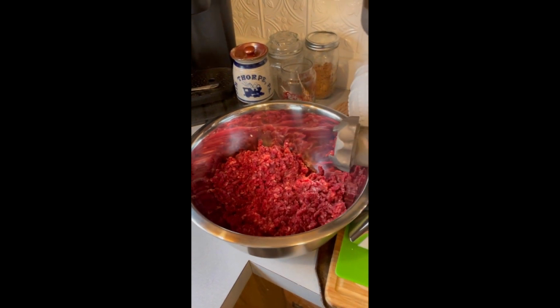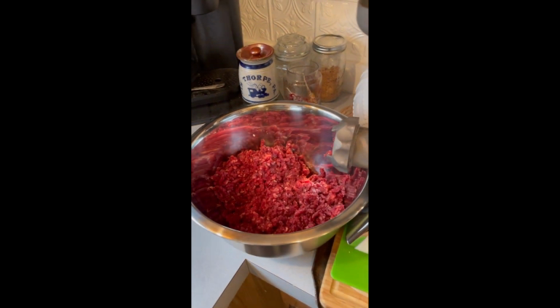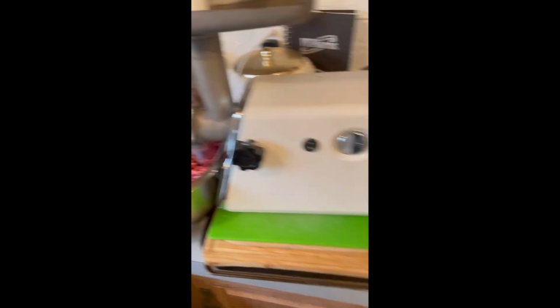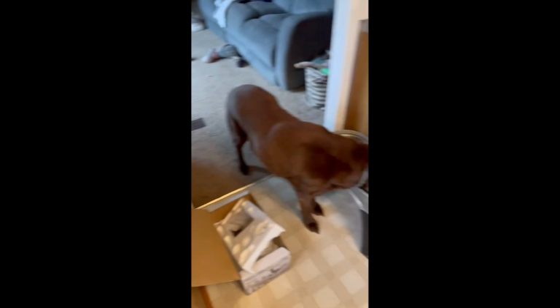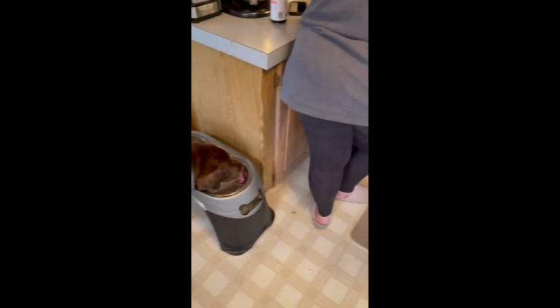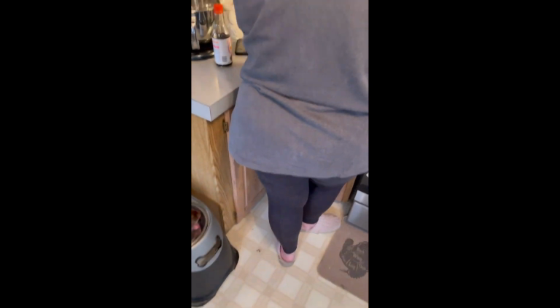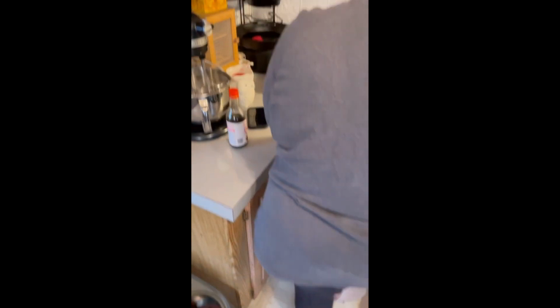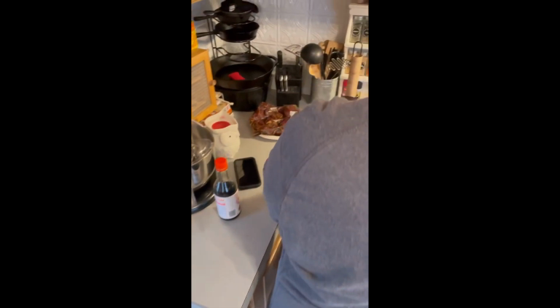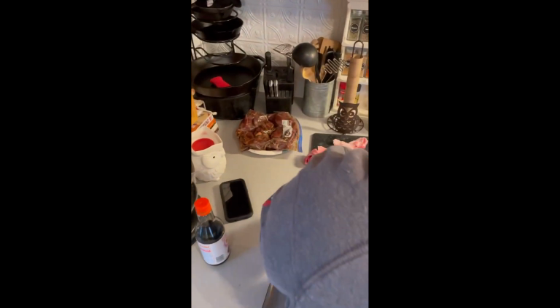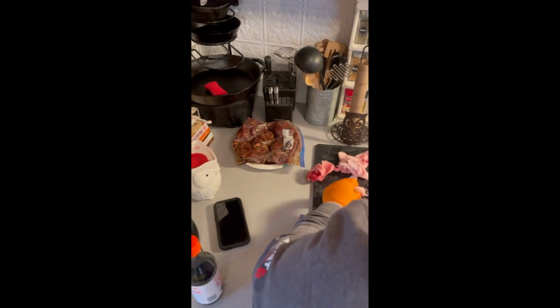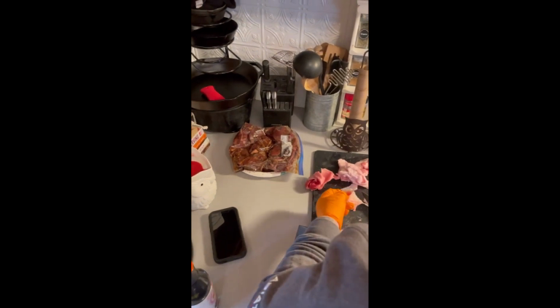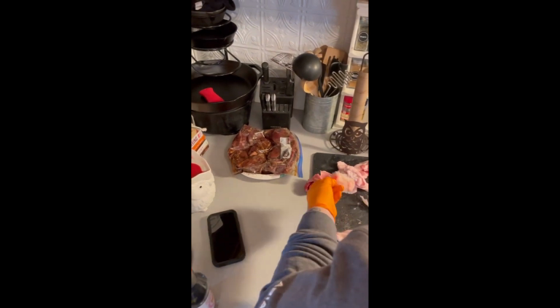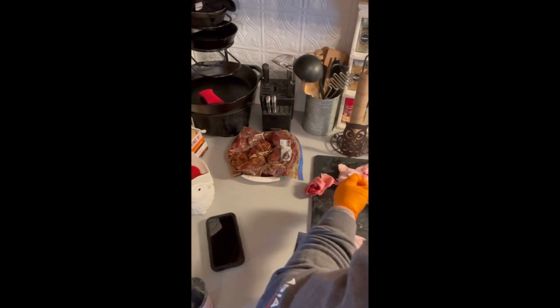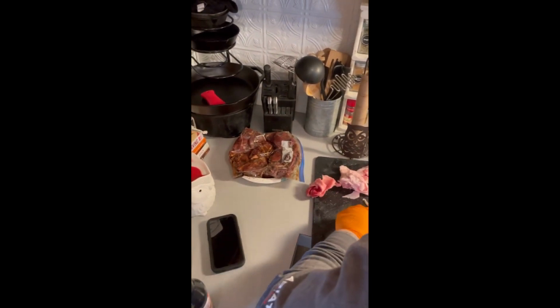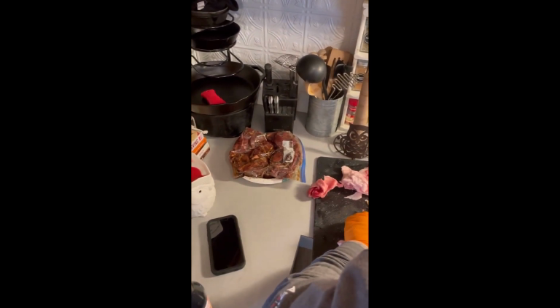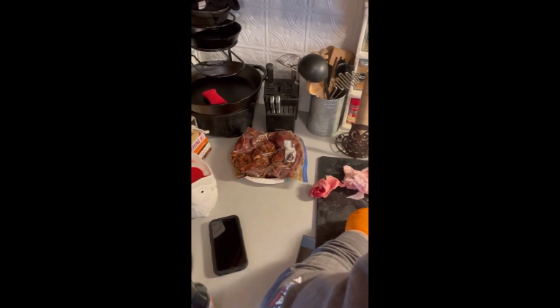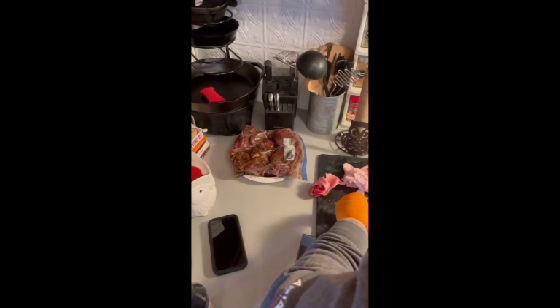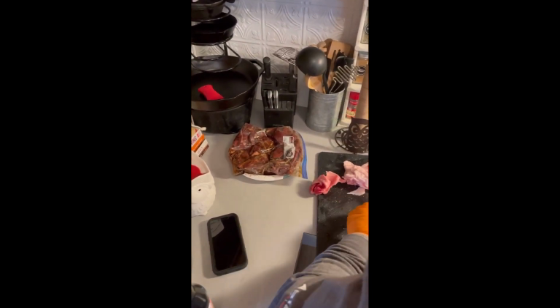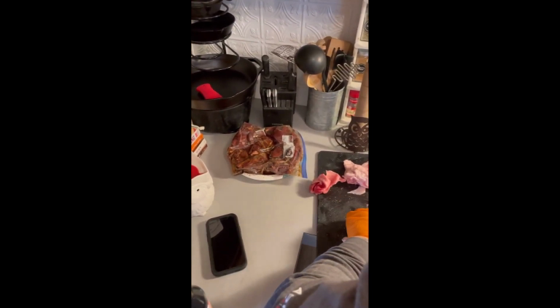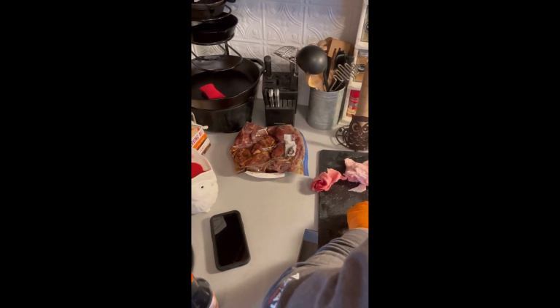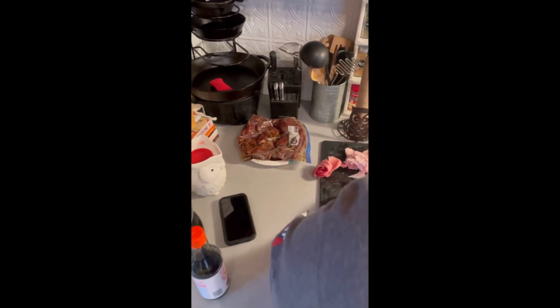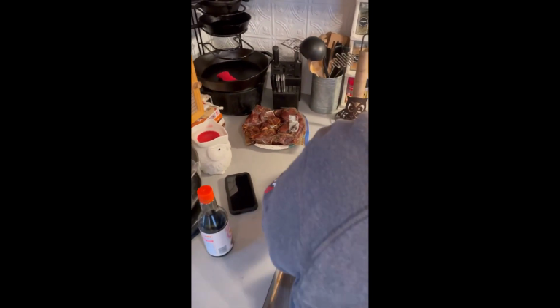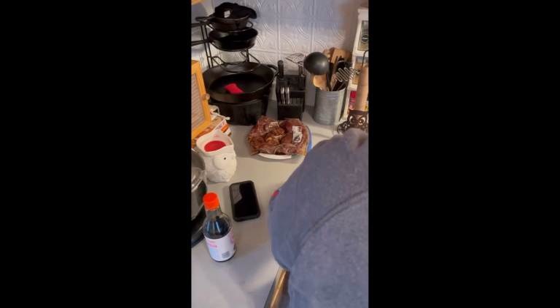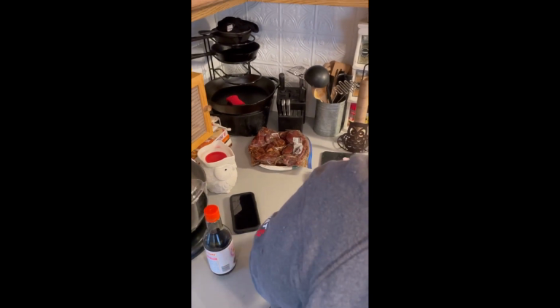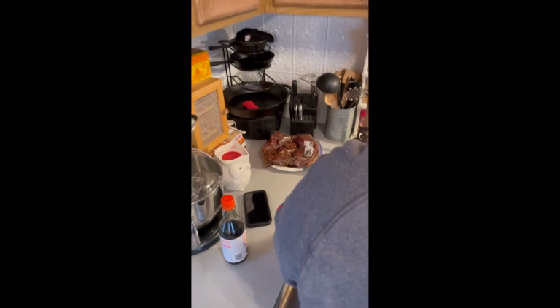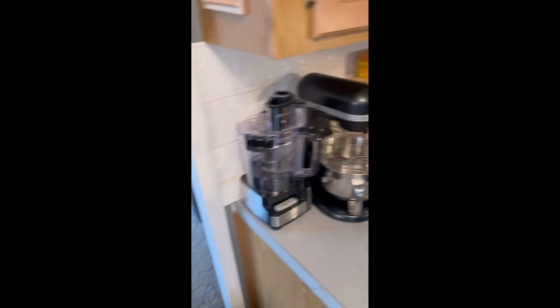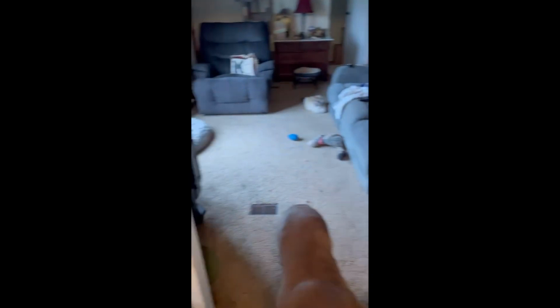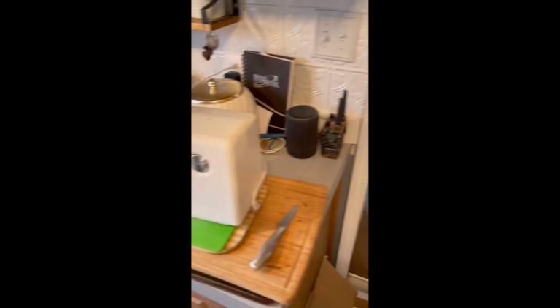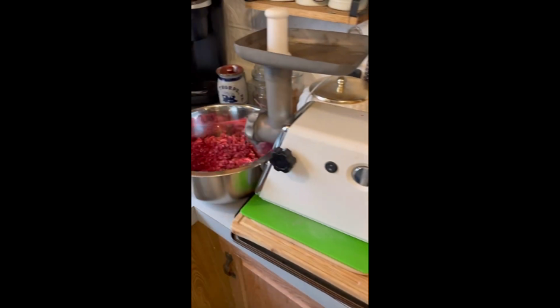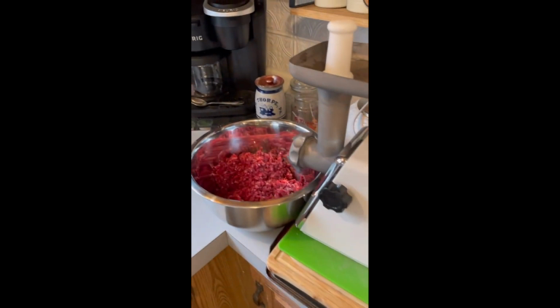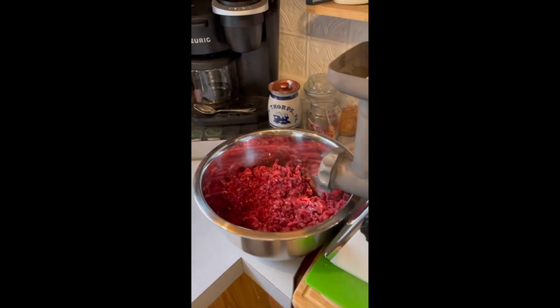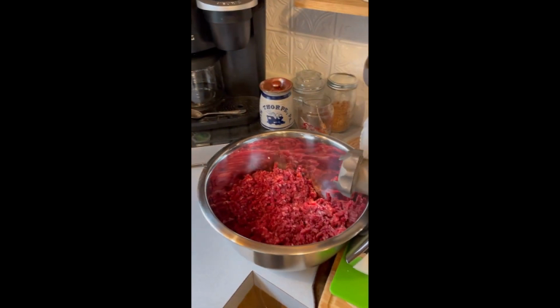The beef jerky I believe is from my deer. Nope, that's mine too — hers too. So that's marinating over there and I'm going to smoke it on the pellet smoker.